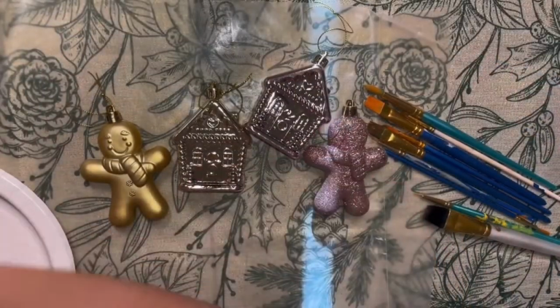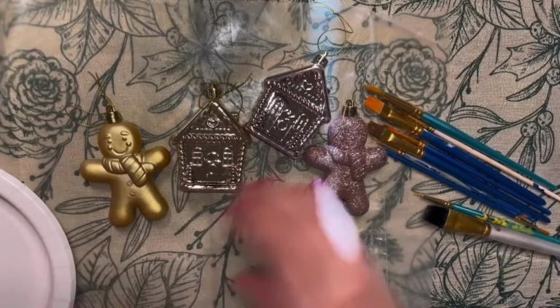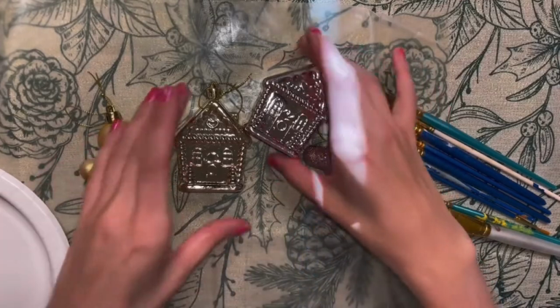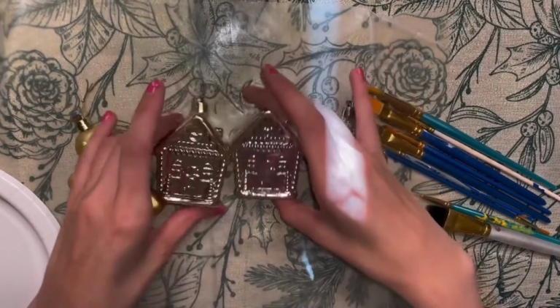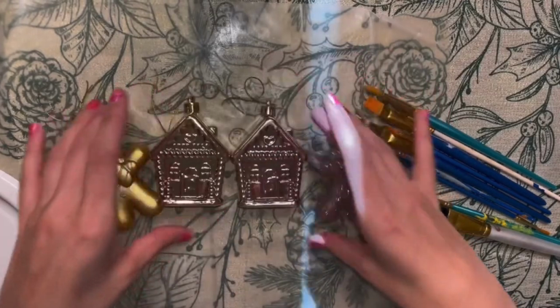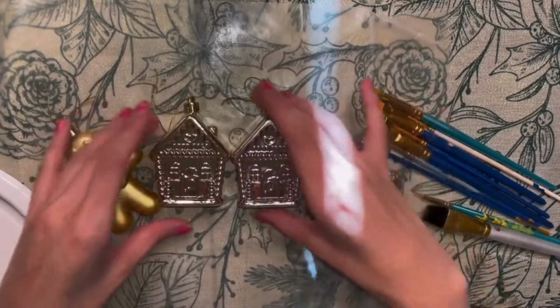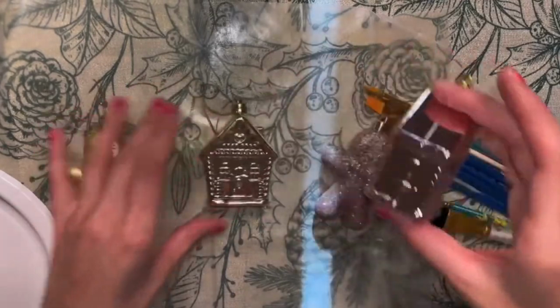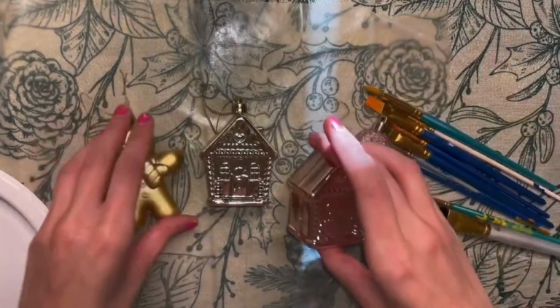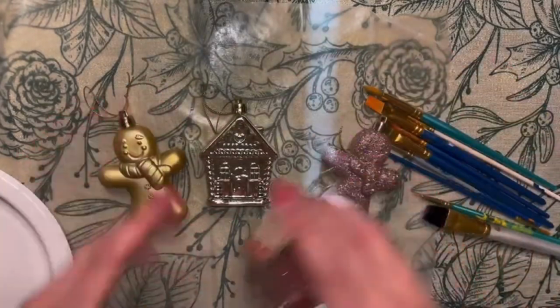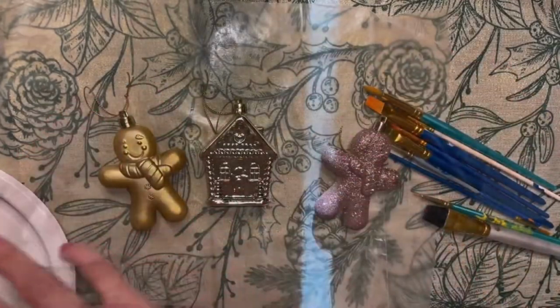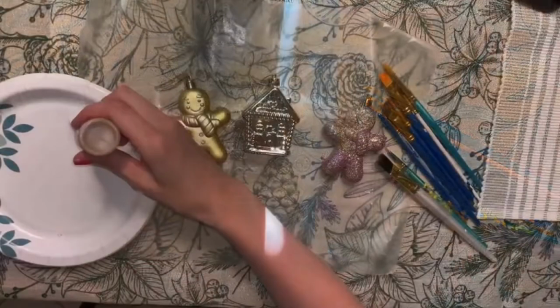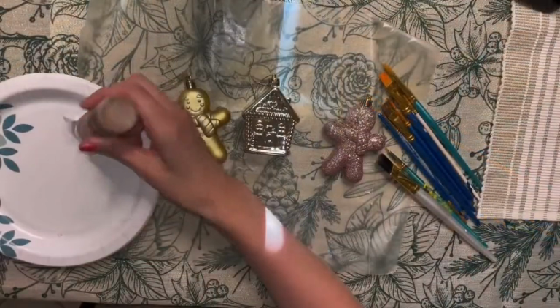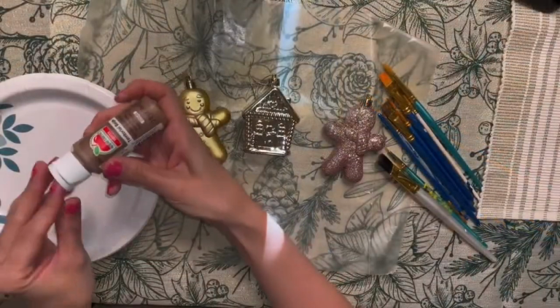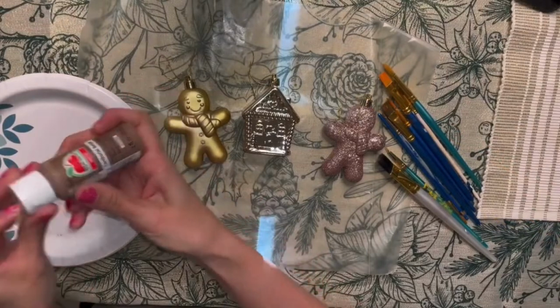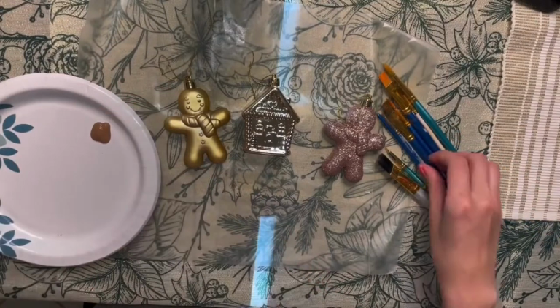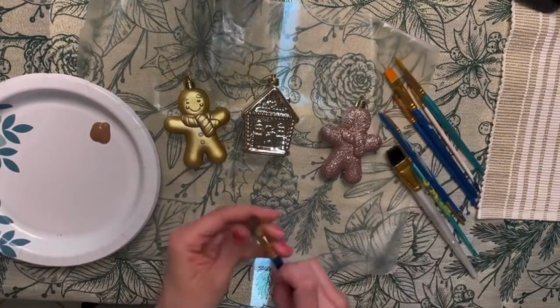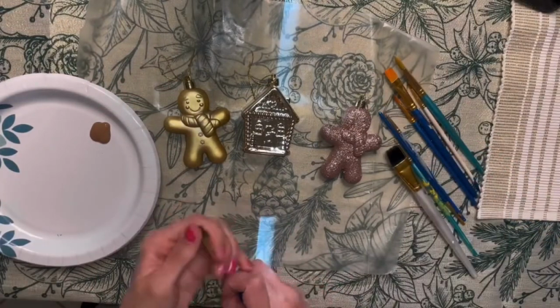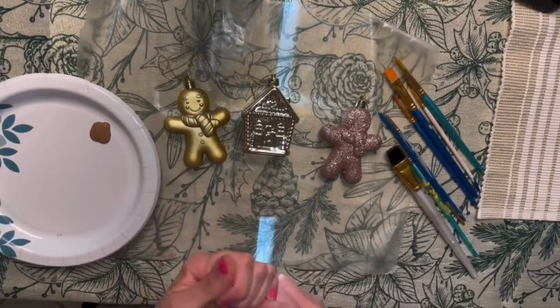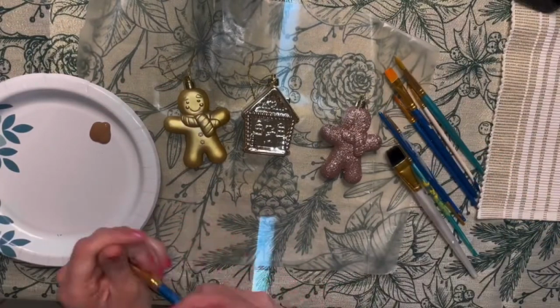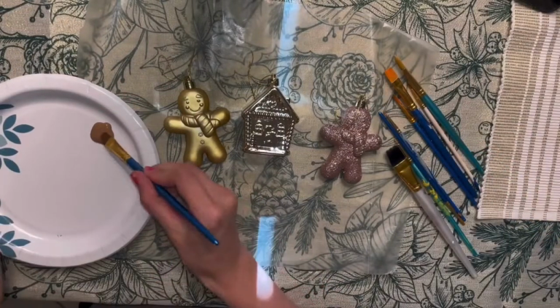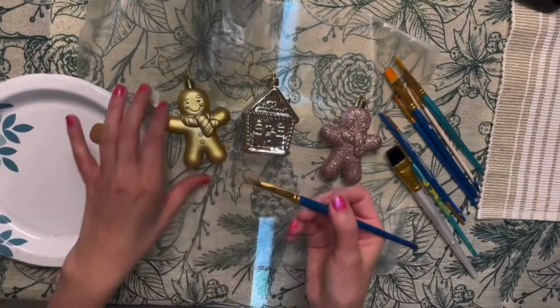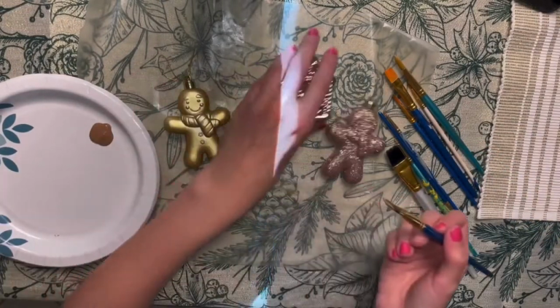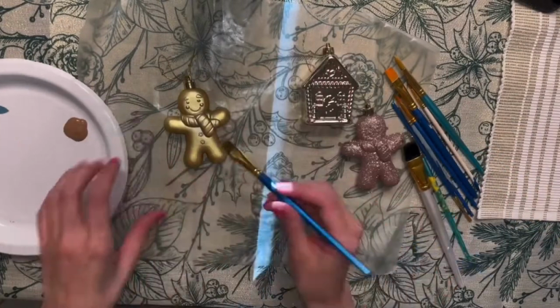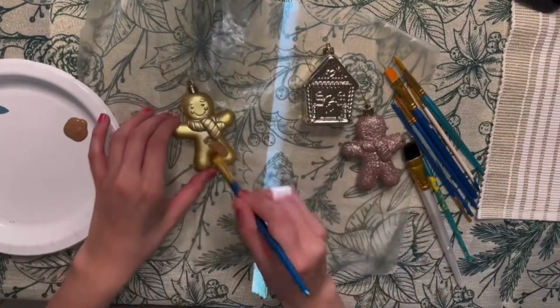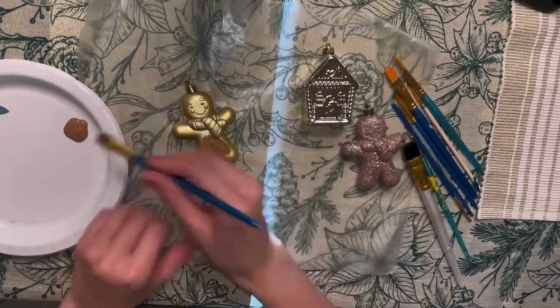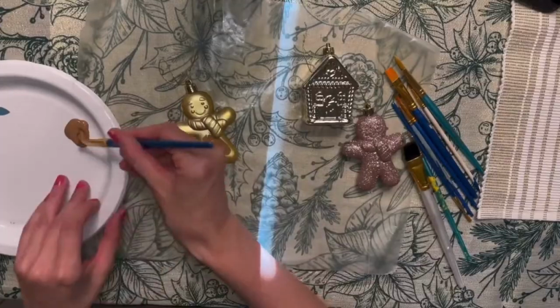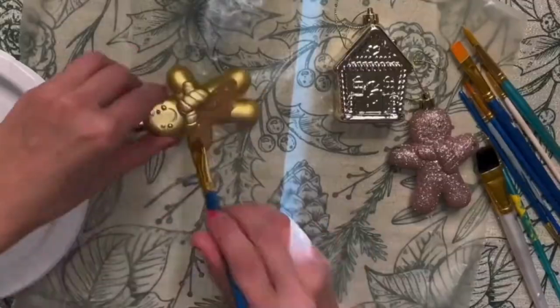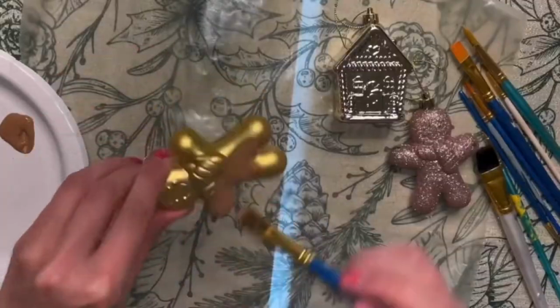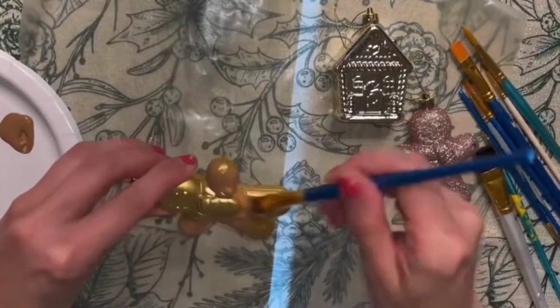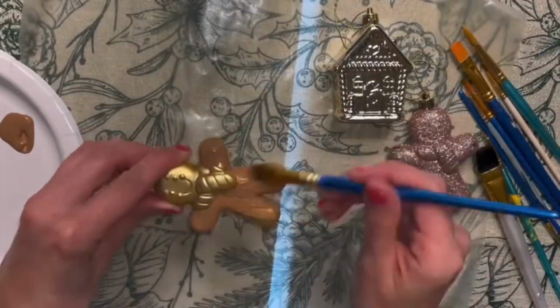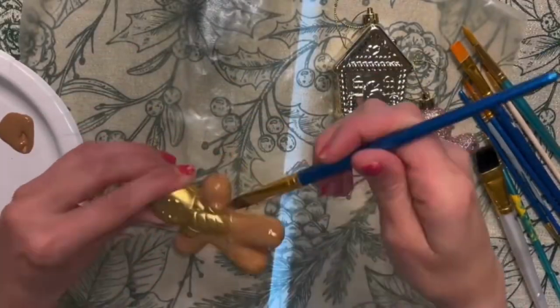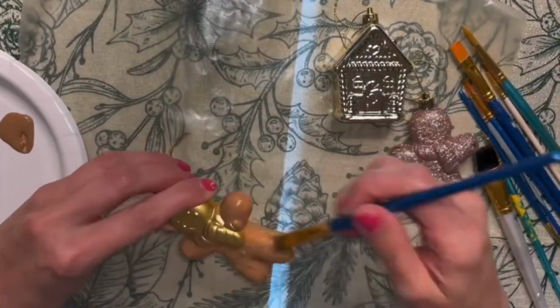My idea for this is: the metallic-looking ones I definitely want to paint a light brown so they have more of a gingerbread feel. I'm going to keep the glitter ones as-is, but I will paint the scarves and the face just so they stand out more.